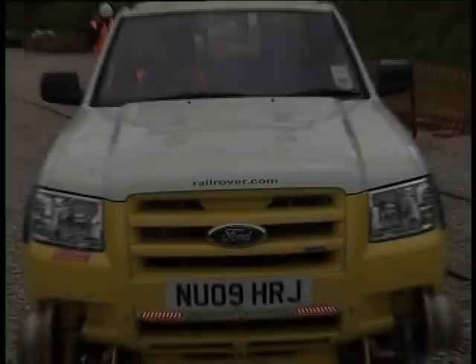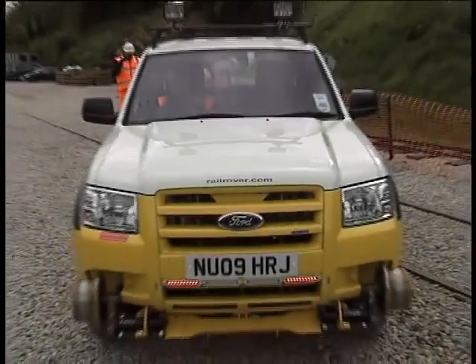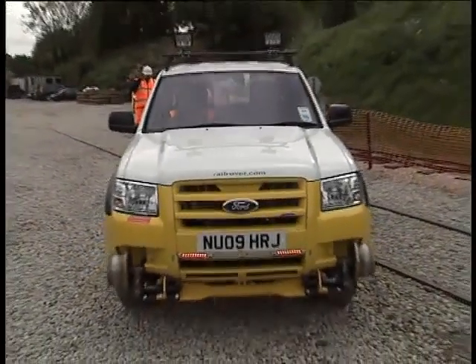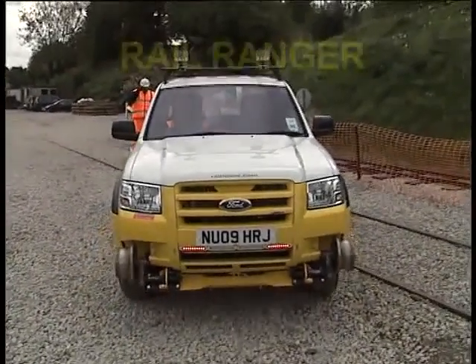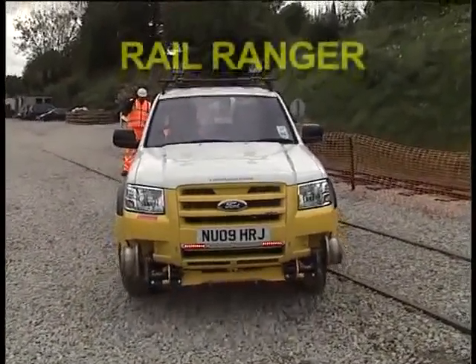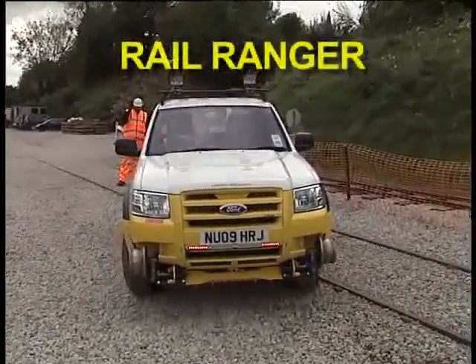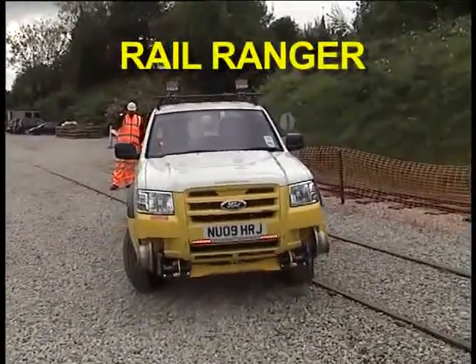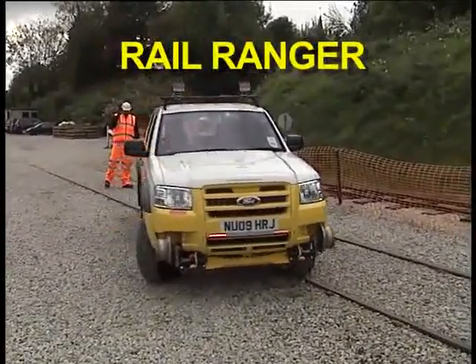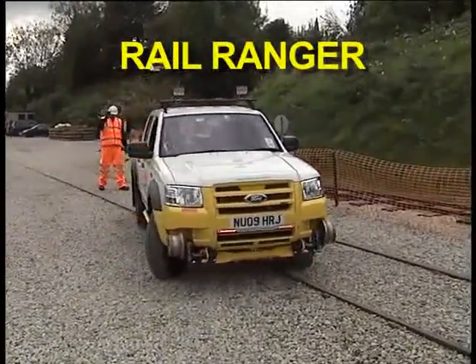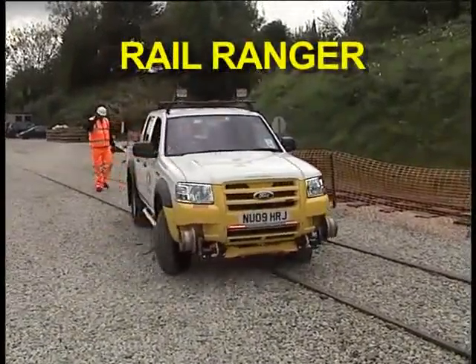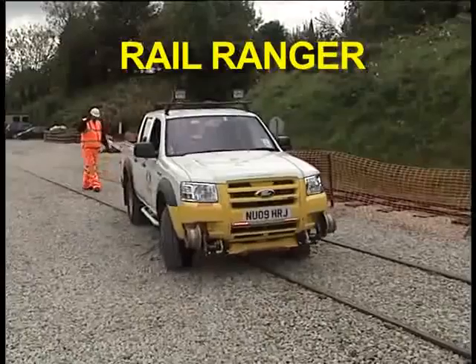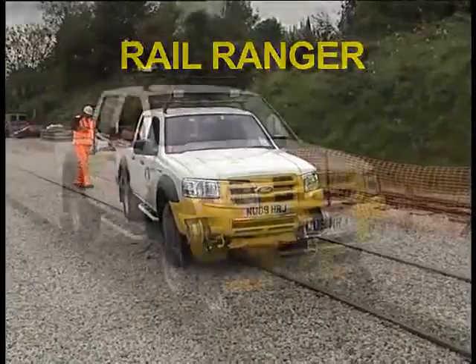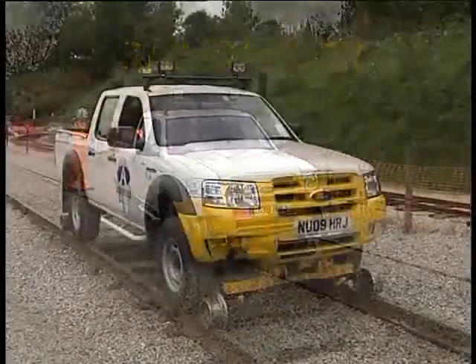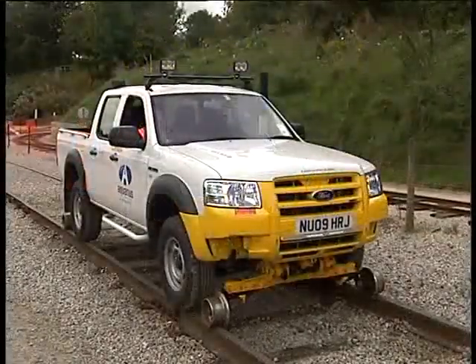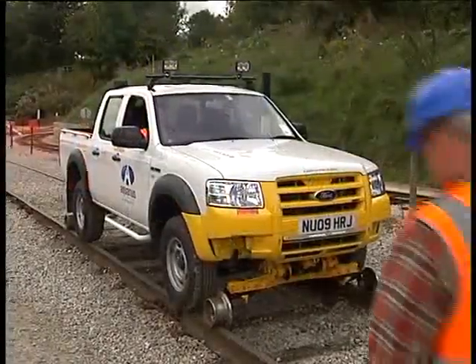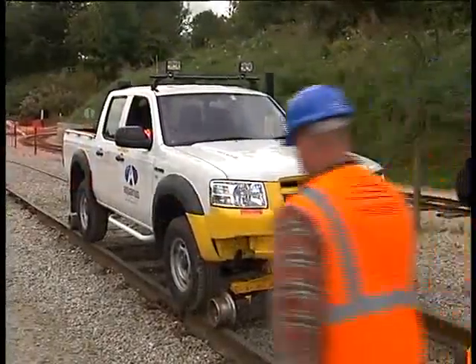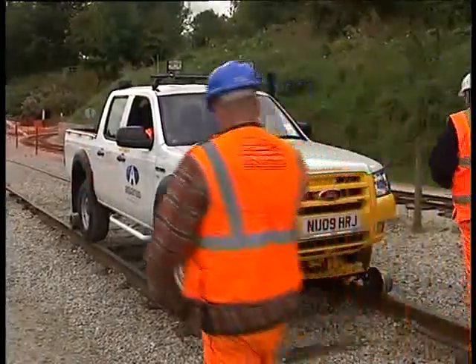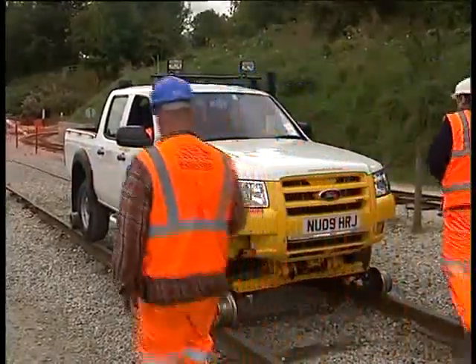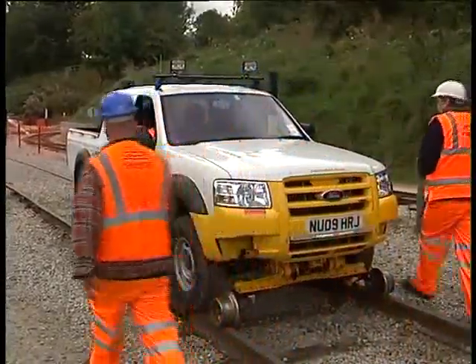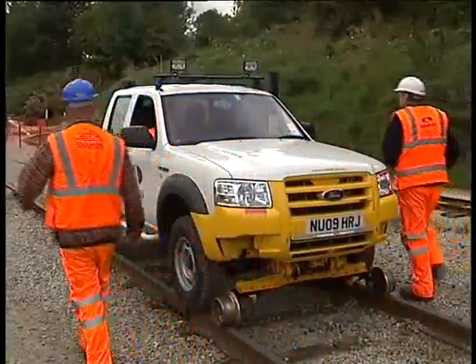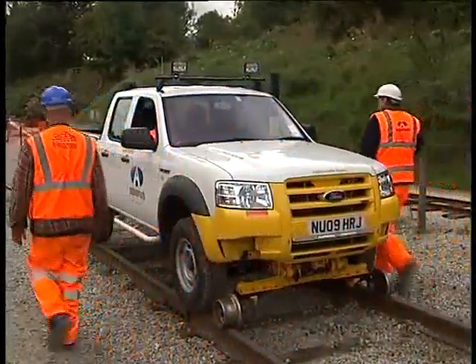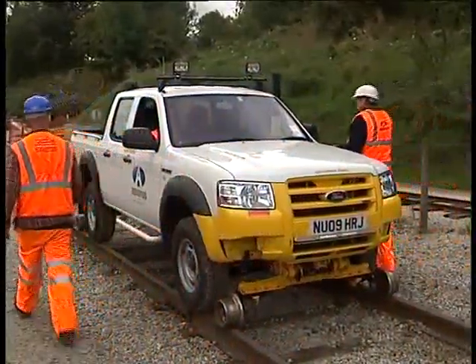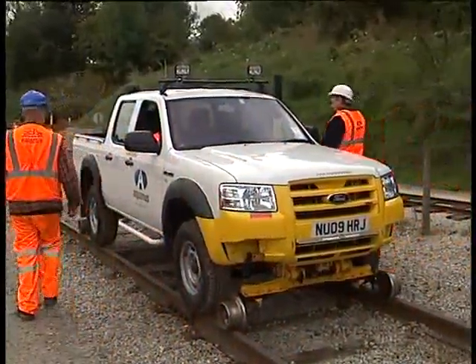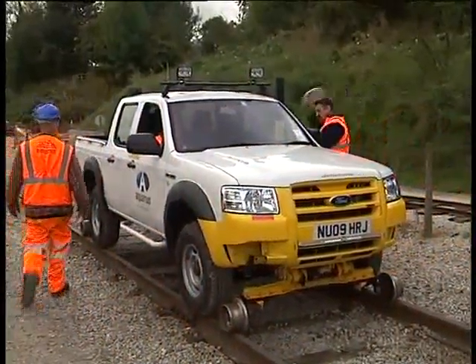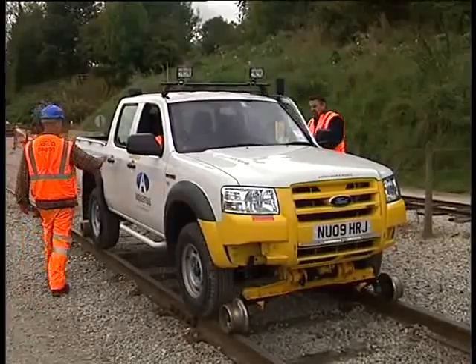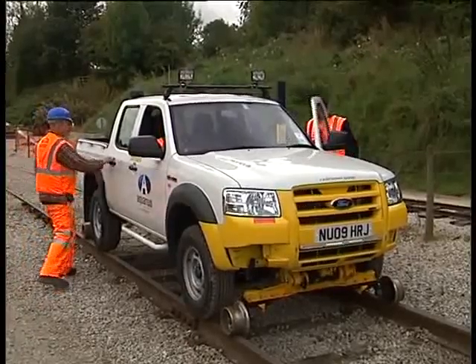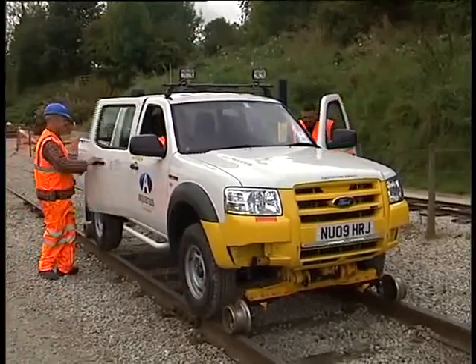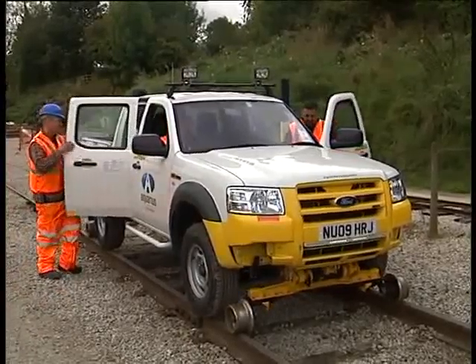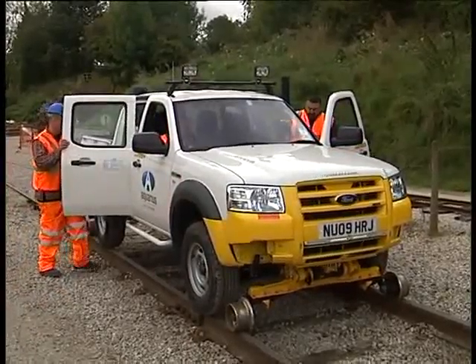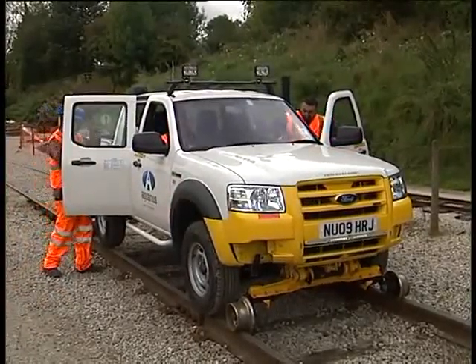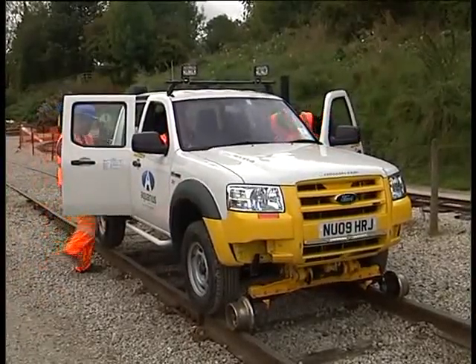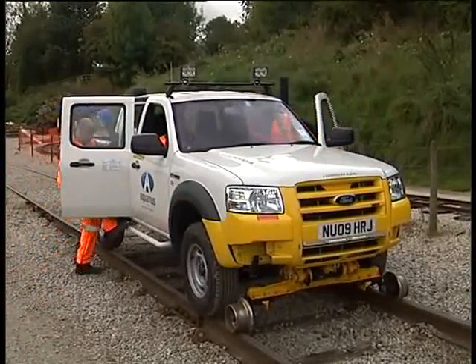The Rail Ranger is a four-wheel drive light utility vehicle, especially useful for patrolling longer distances. Provided with comfortable seating, it's available in either single or double cab format.